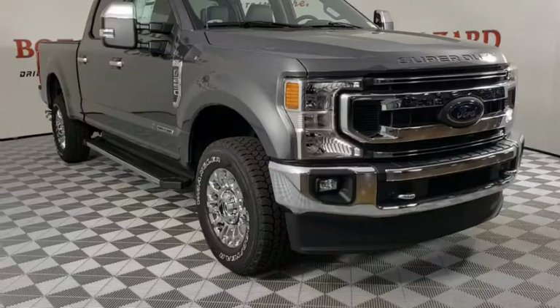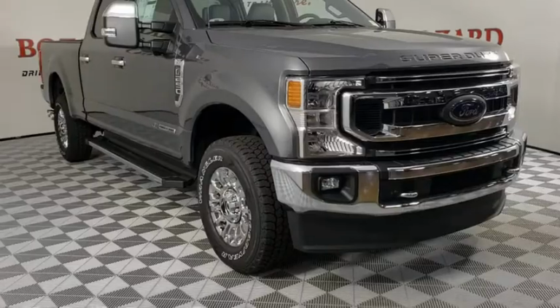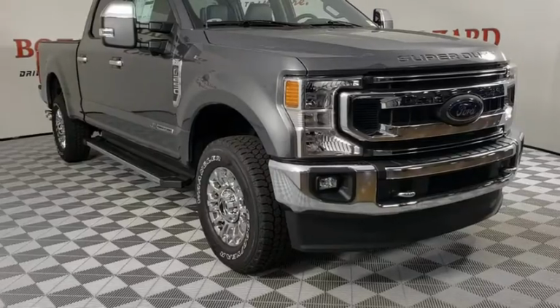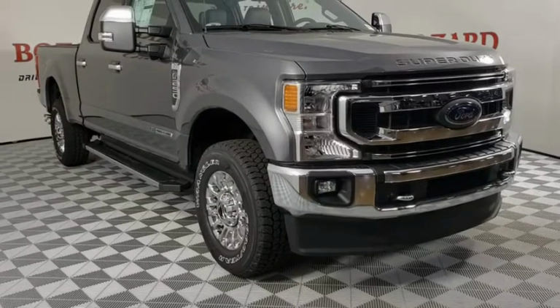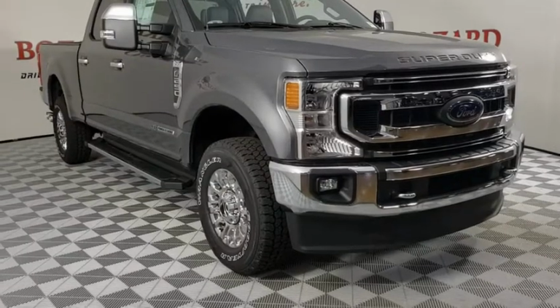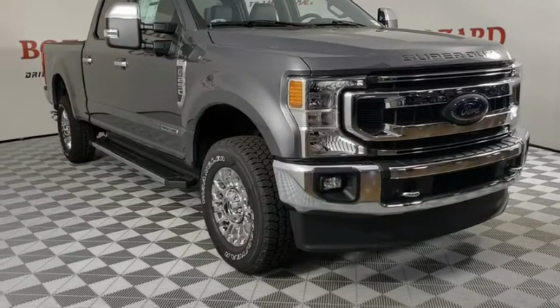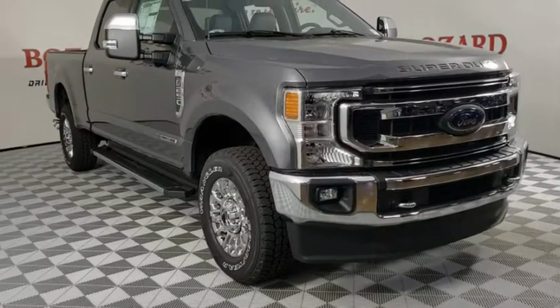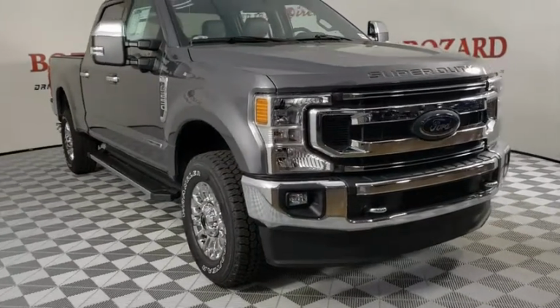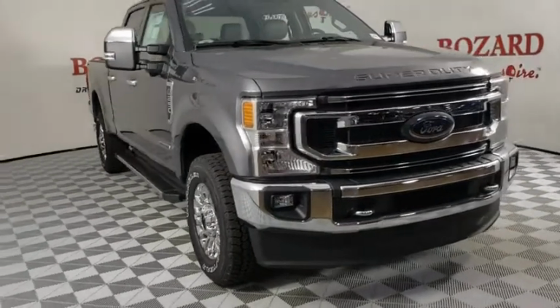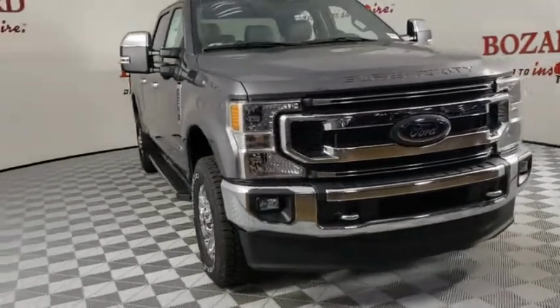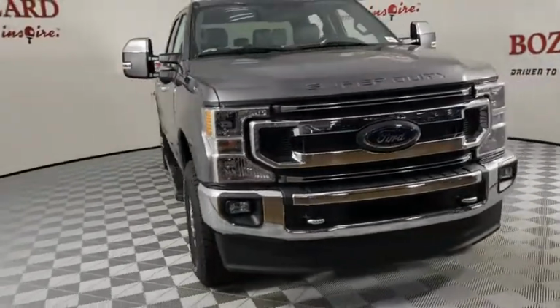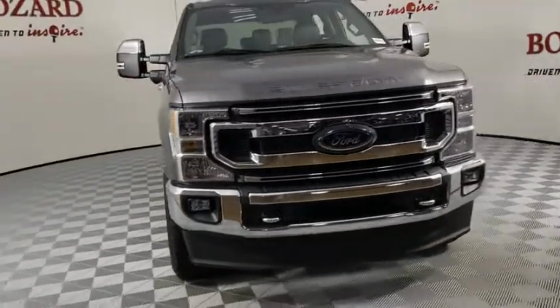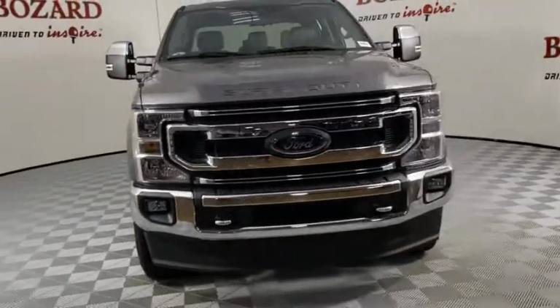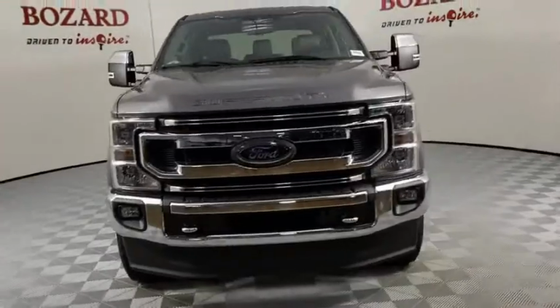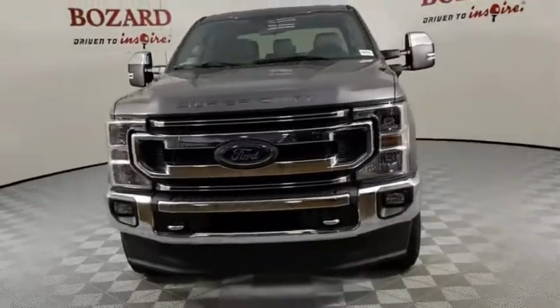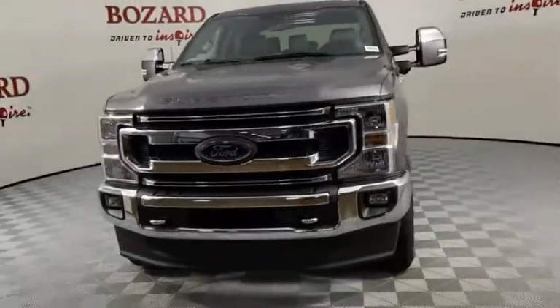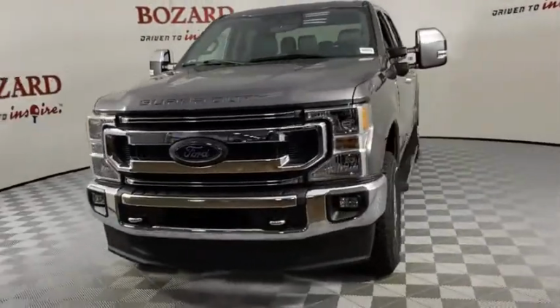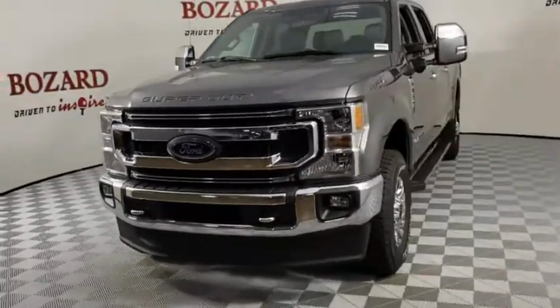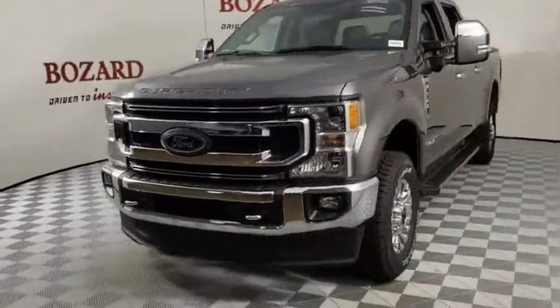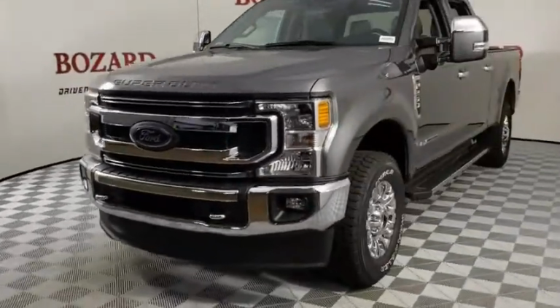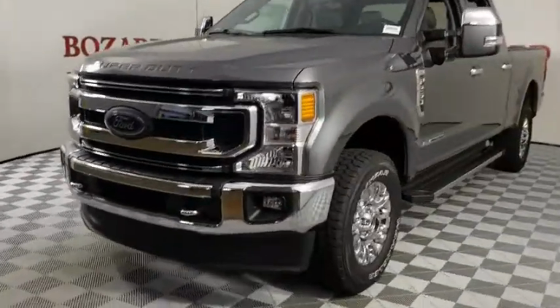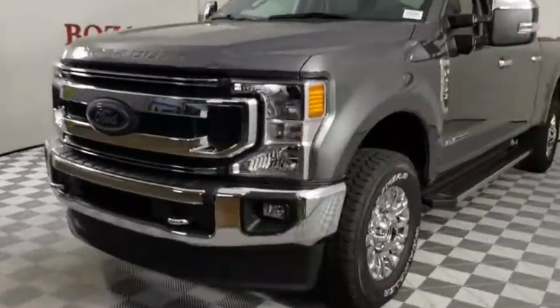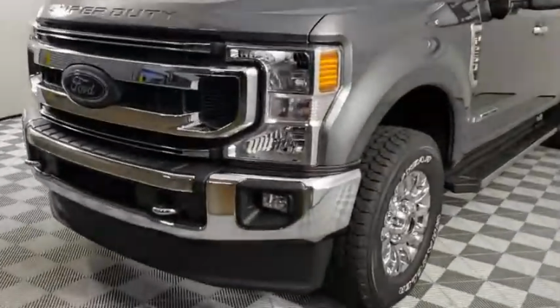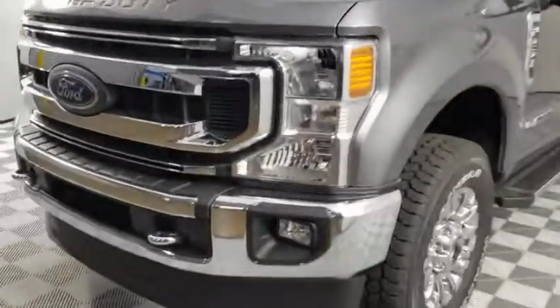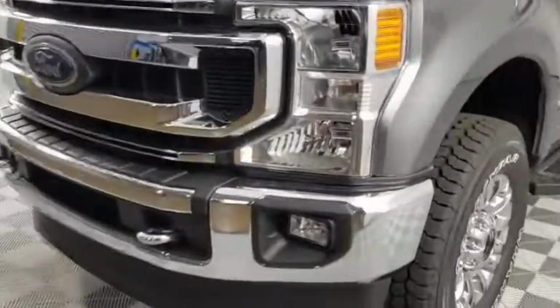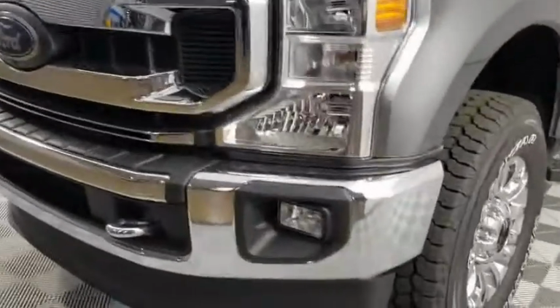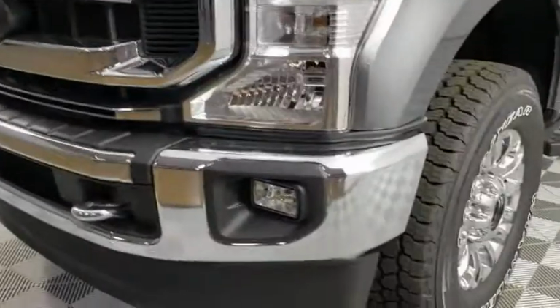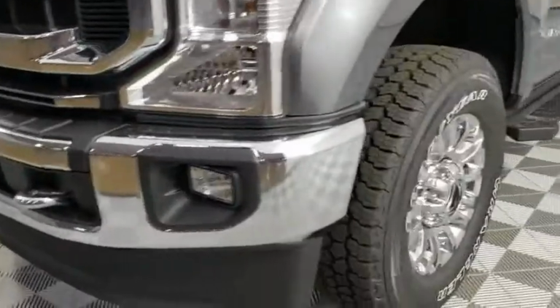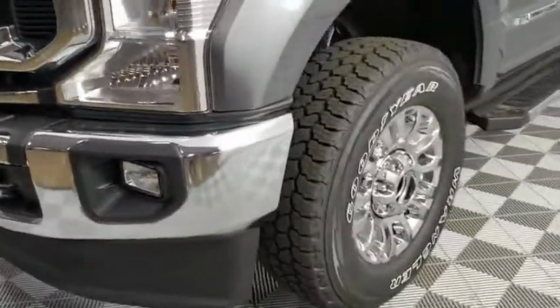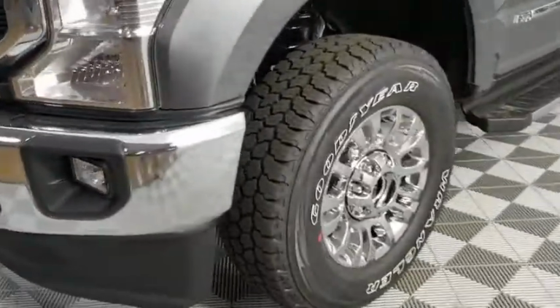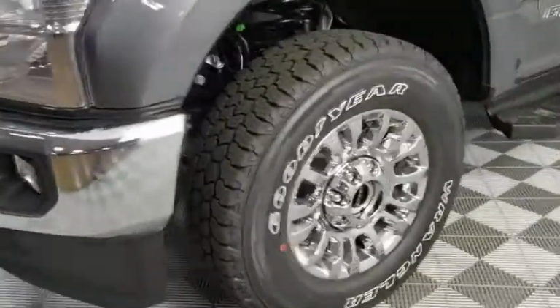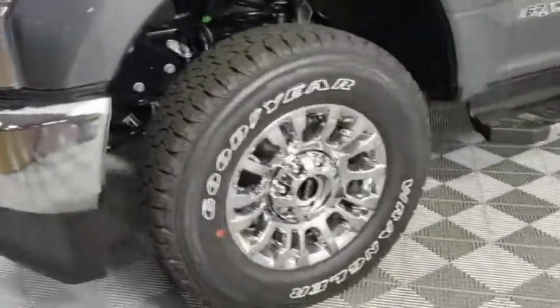We are pleased to show you the 2021 Ford F-250 Super Duty. Head-to-head fuel efficiency, head-to-head towing, head-to-head torque. Ford F-250 Super Duty.